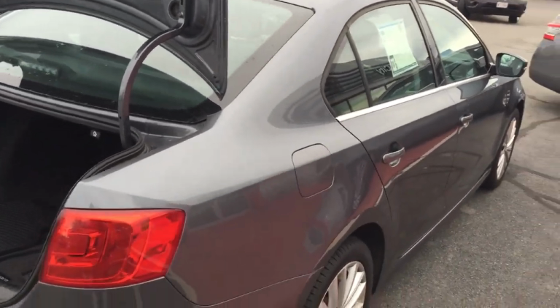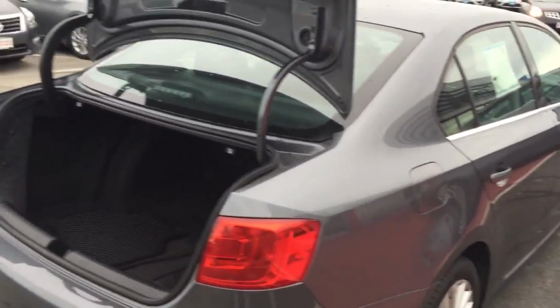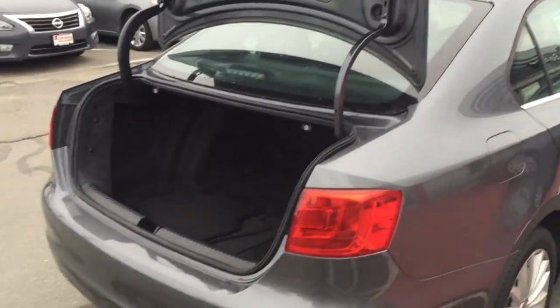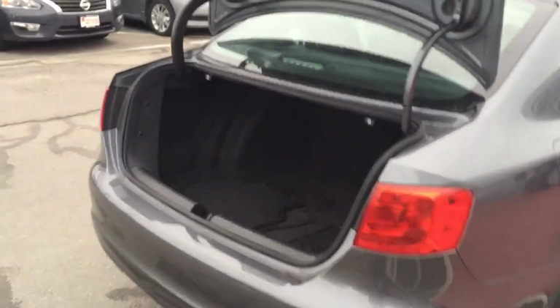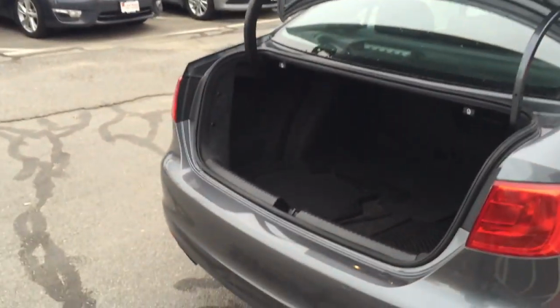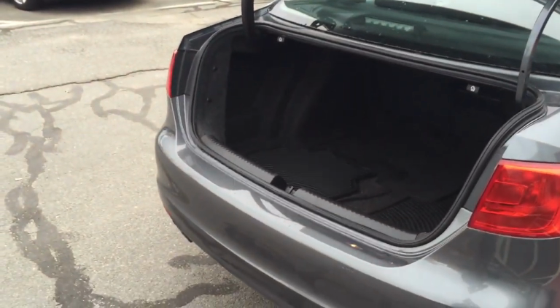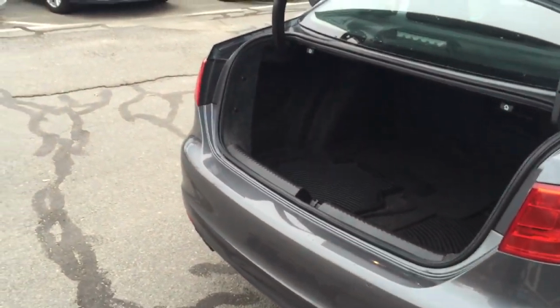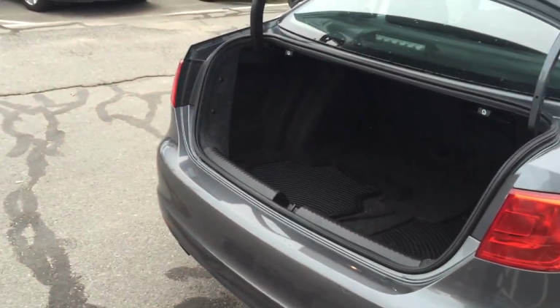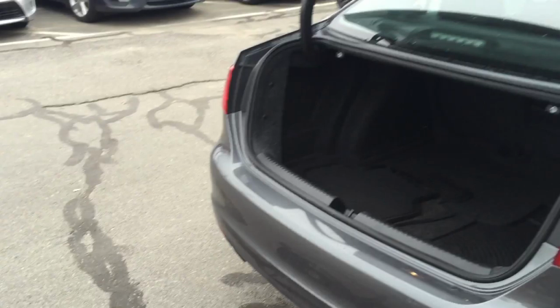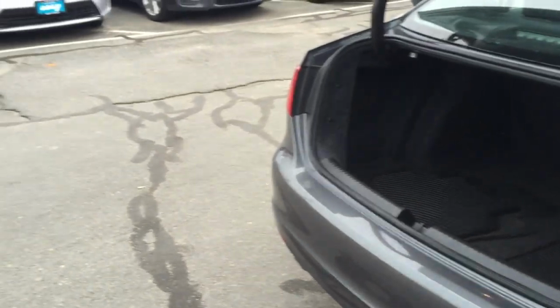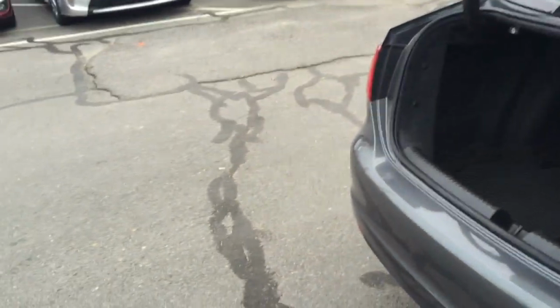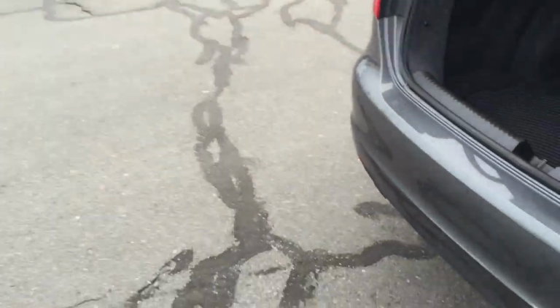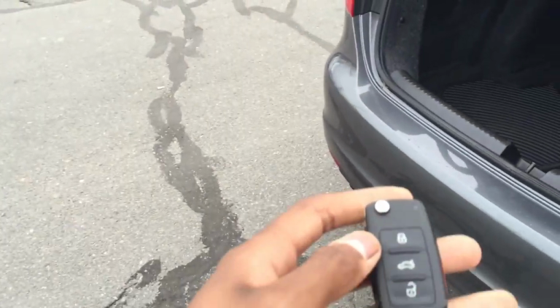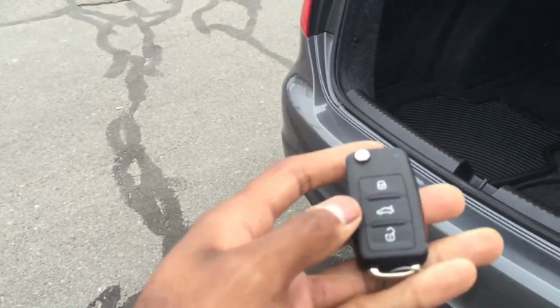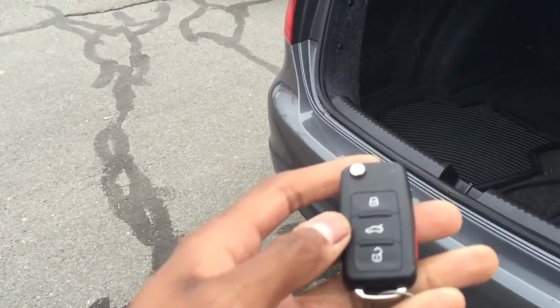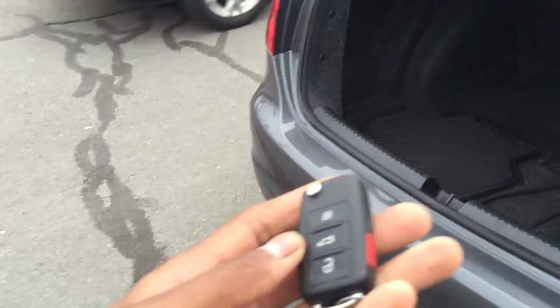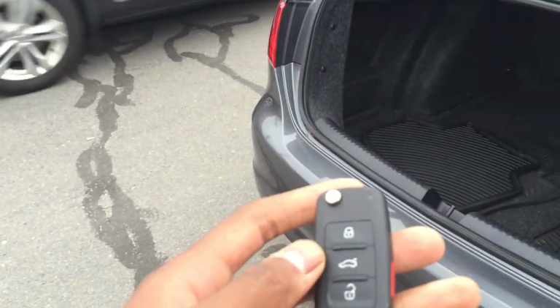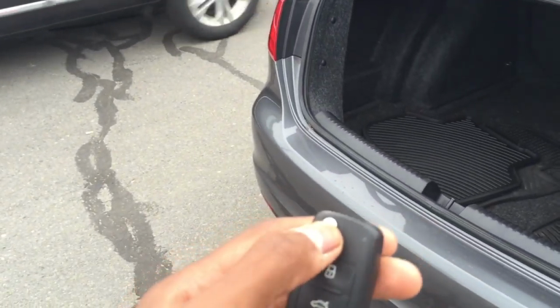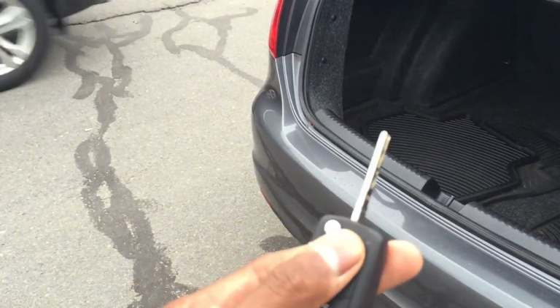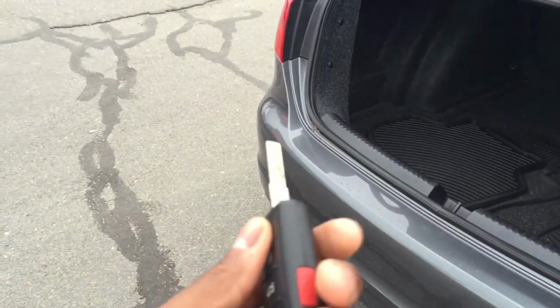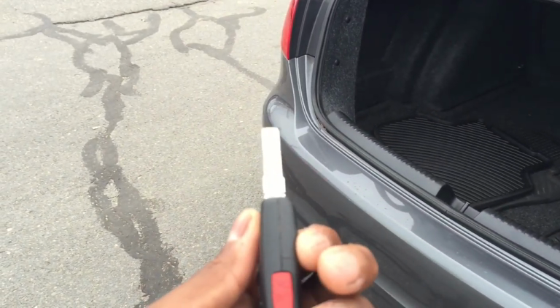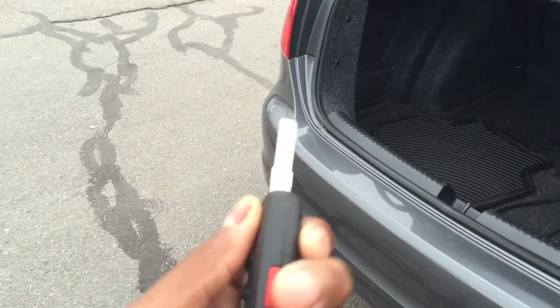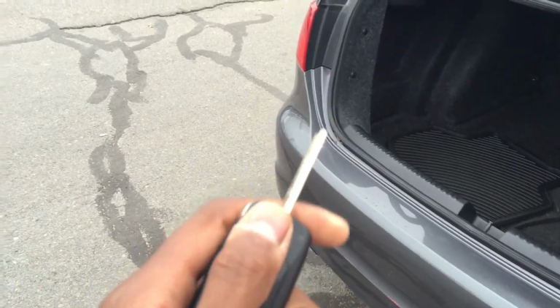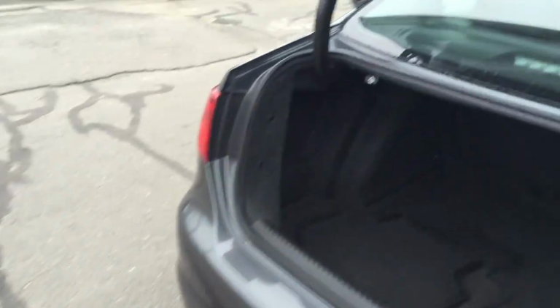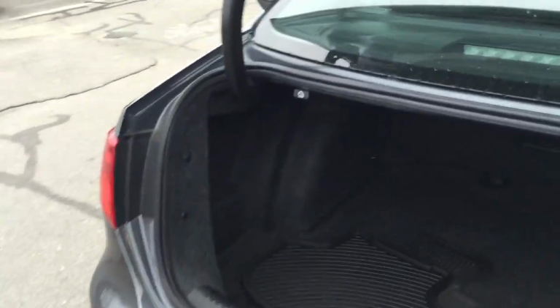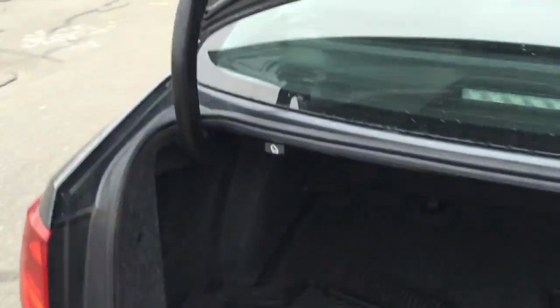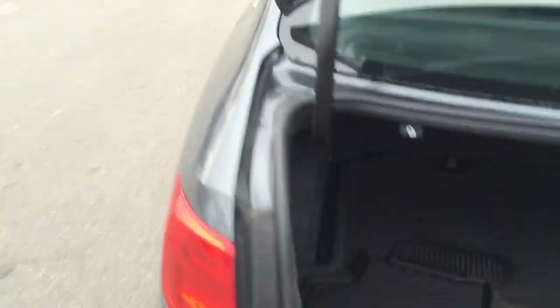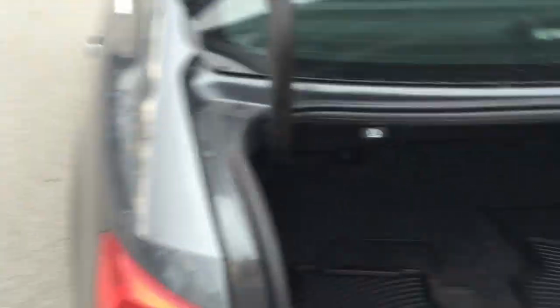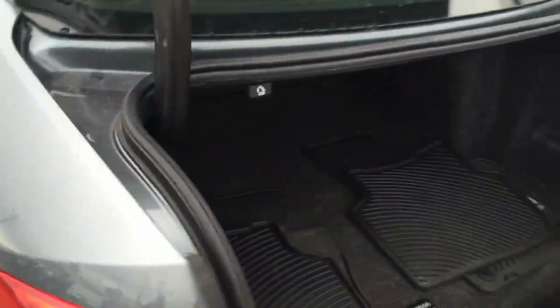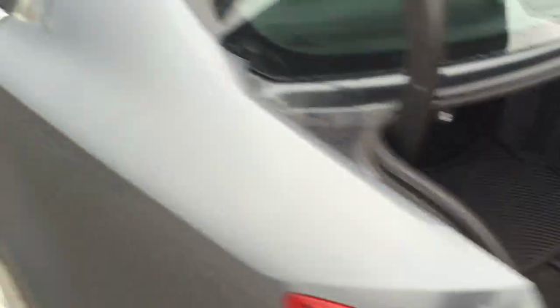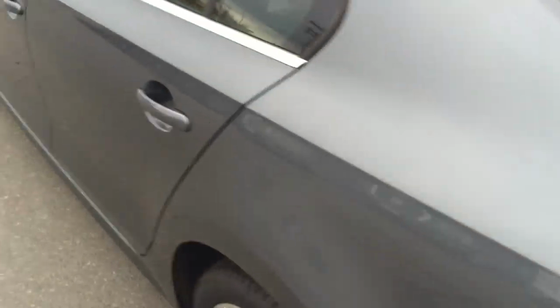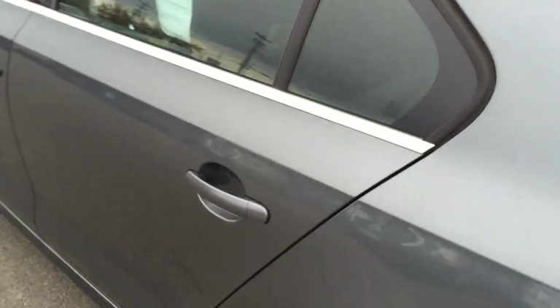This car obviously comes with another set of mats. I also want to show you the key on this car. You're going to have the keyless entry as far as another key, which is pretty awesome. You're going to have another set of mats.